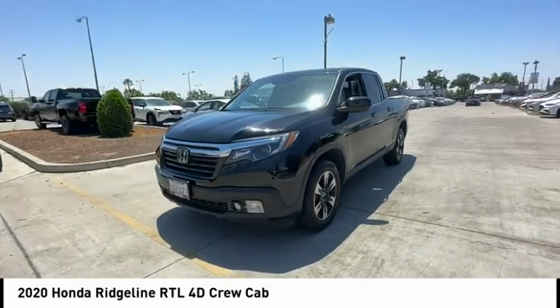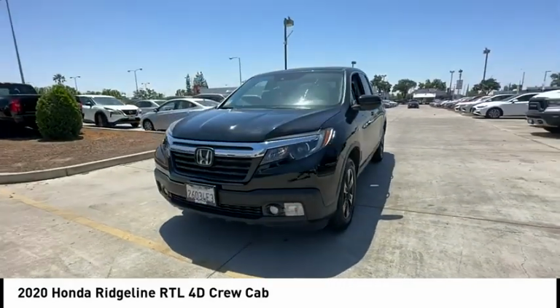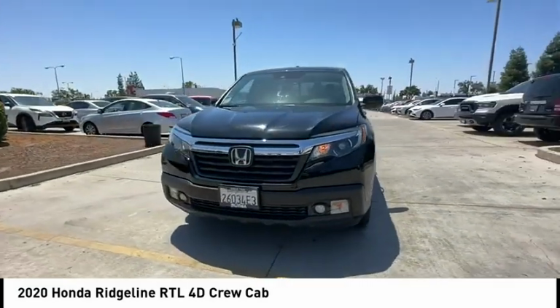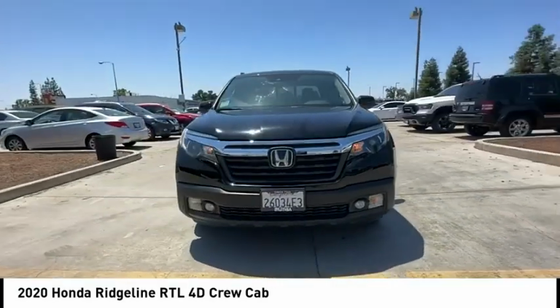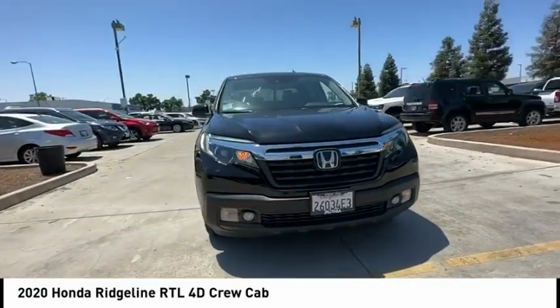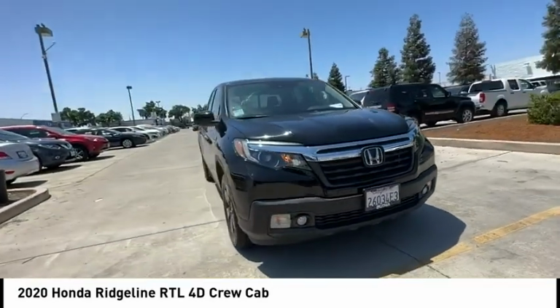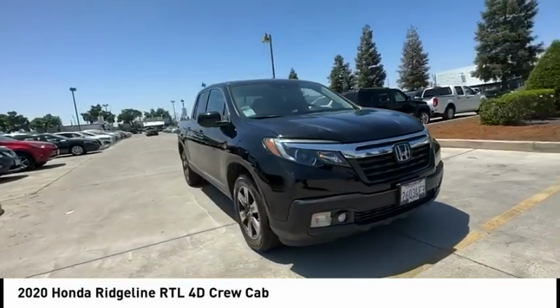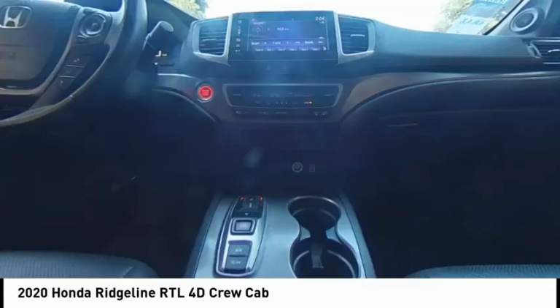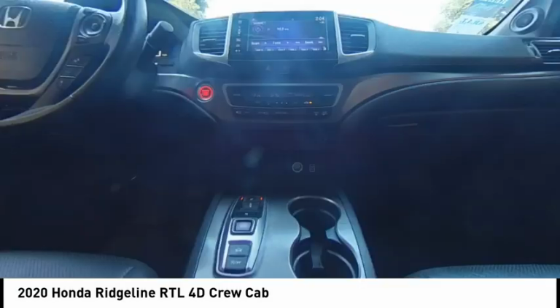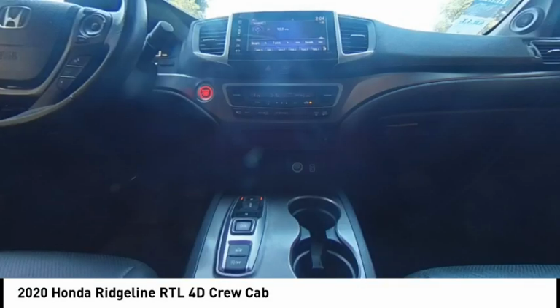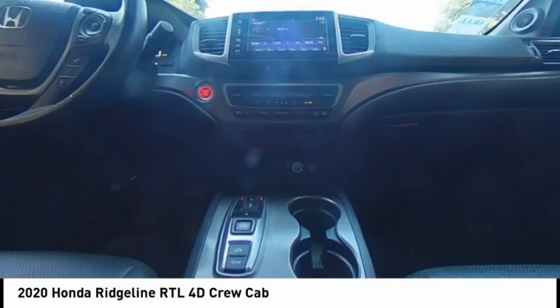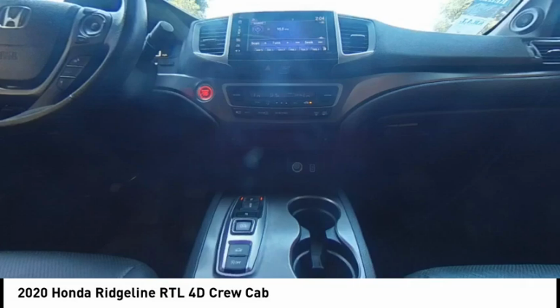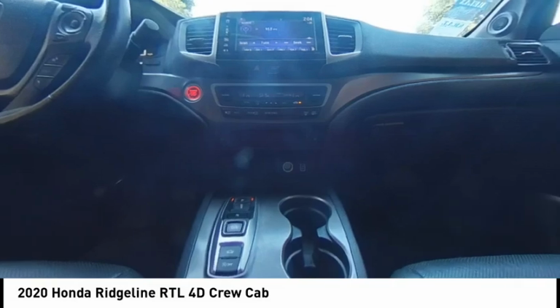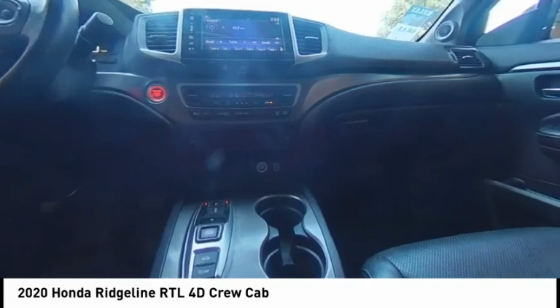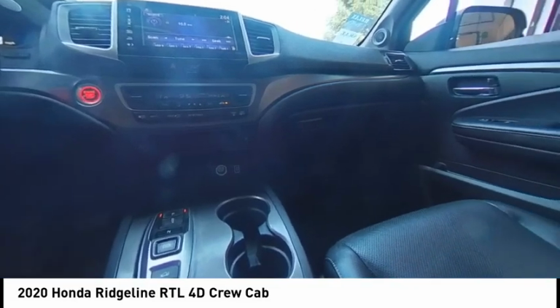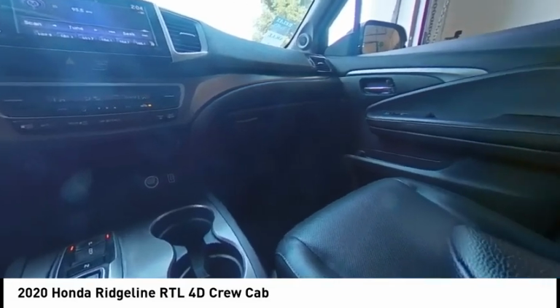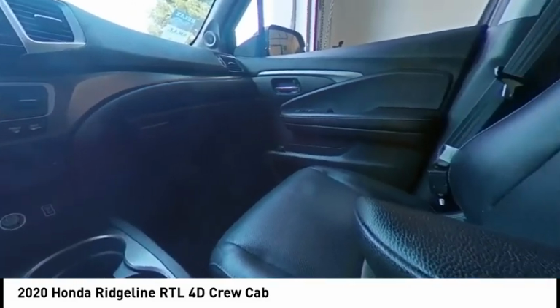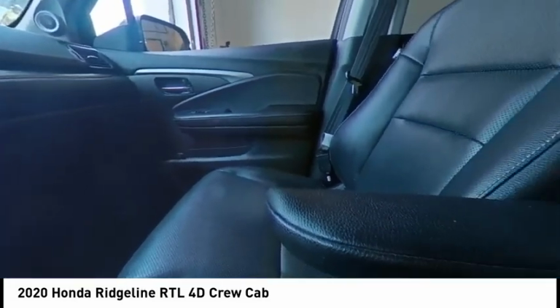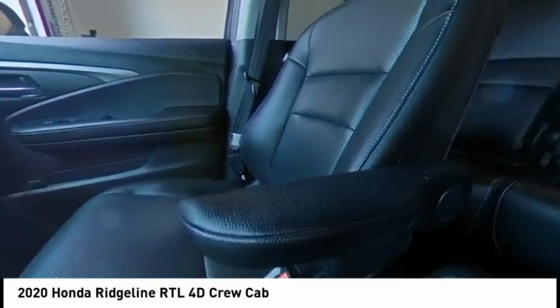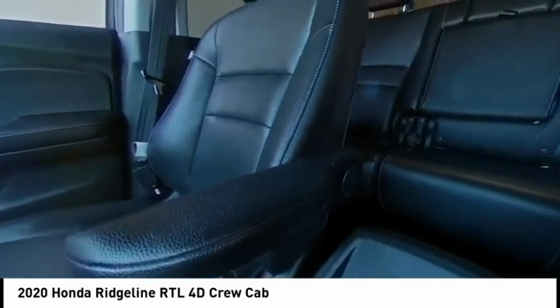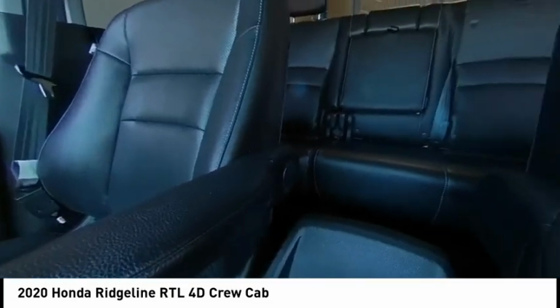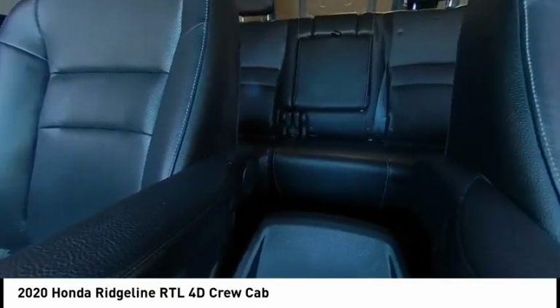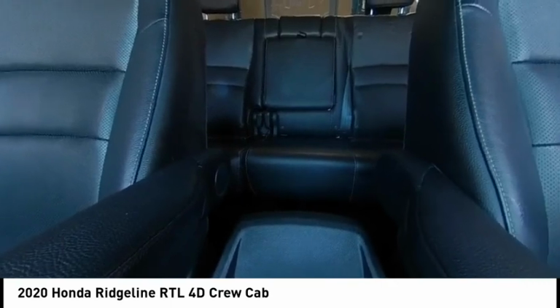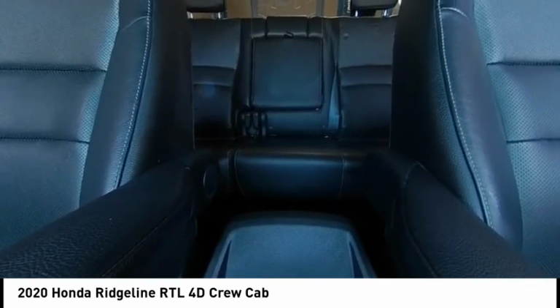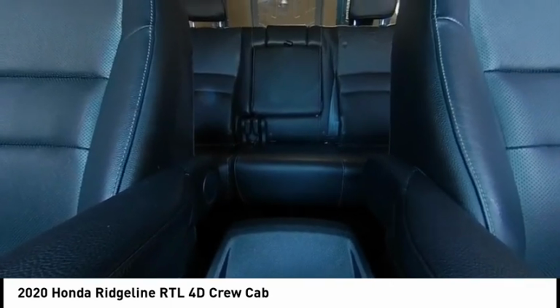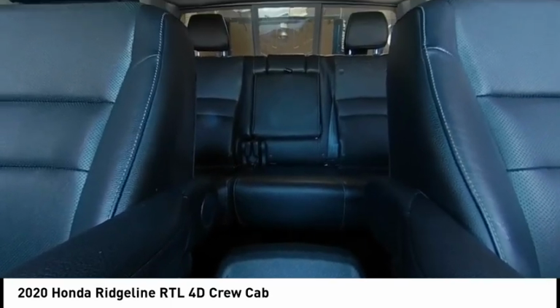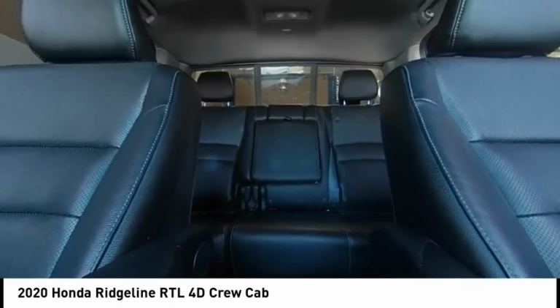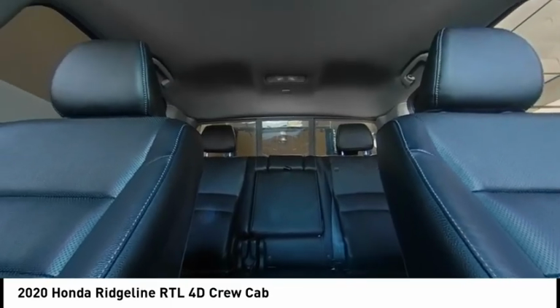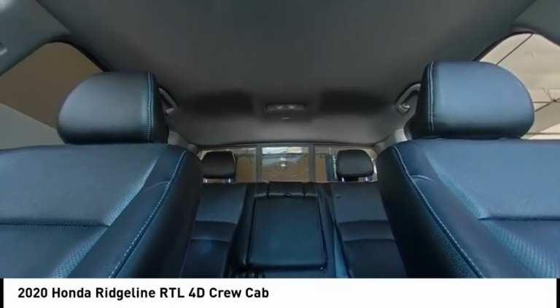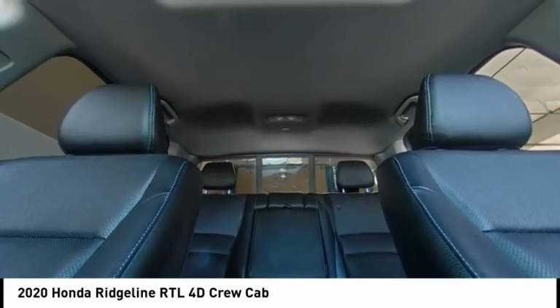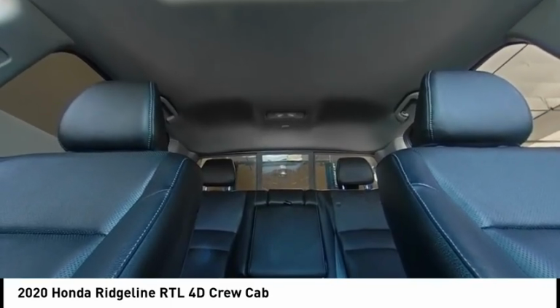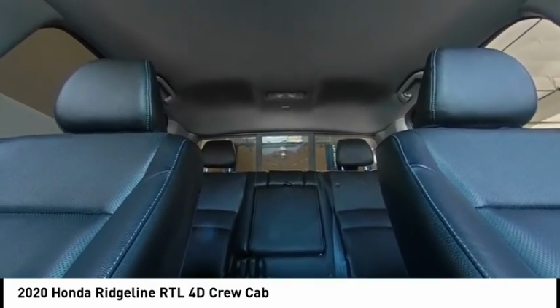Here are some of this vehicle's great options: electronic stability control, alloy wheels, brake assist, traction control, remote keyless entry, rear step bumper, fog lights, four-wheel disc brakes, speed control, and power moonroof.